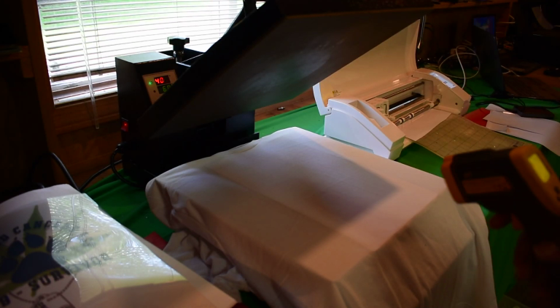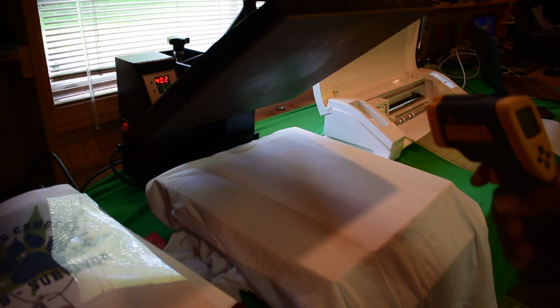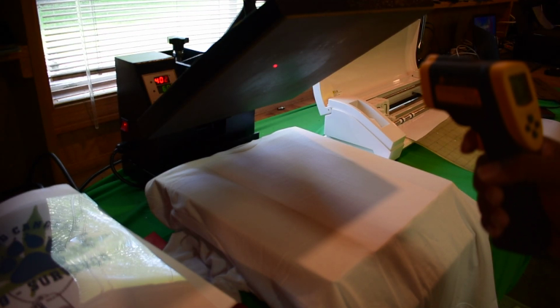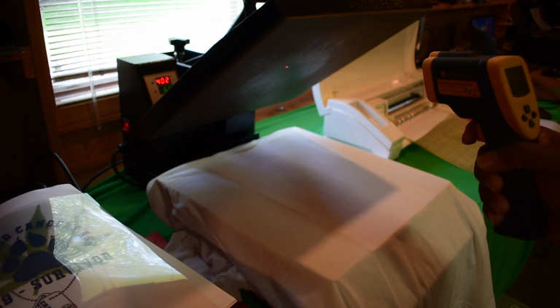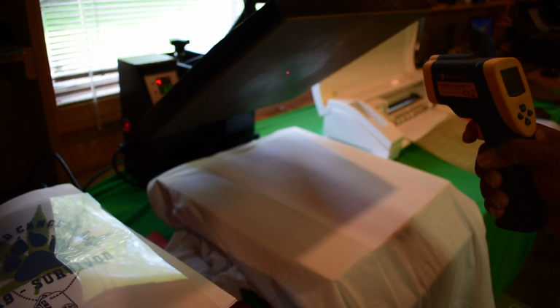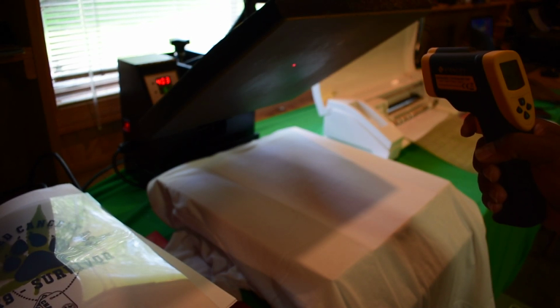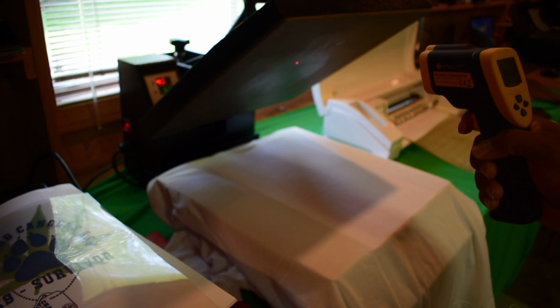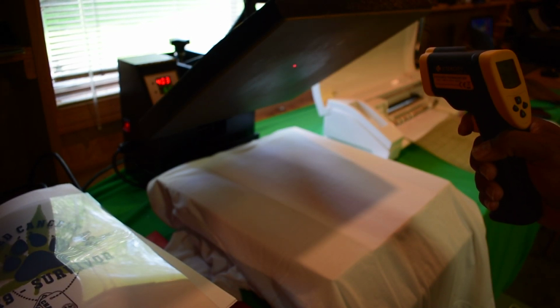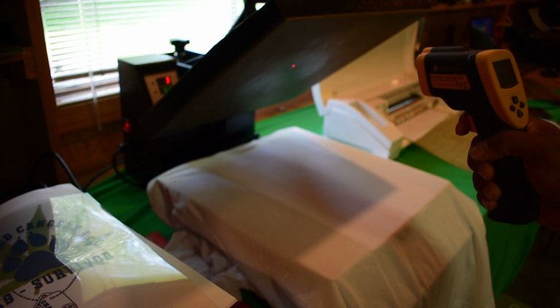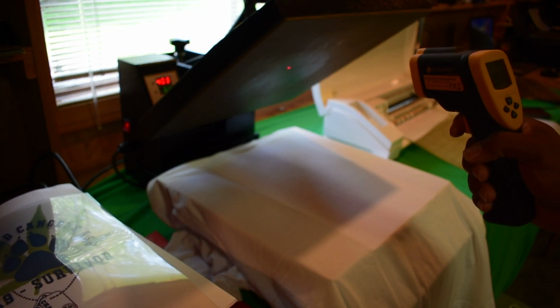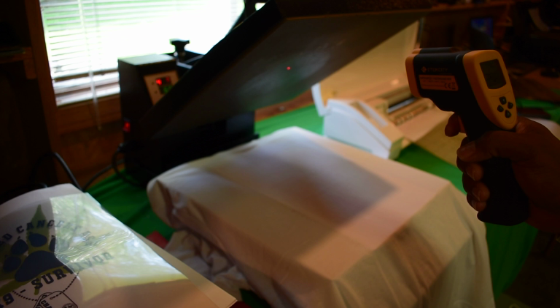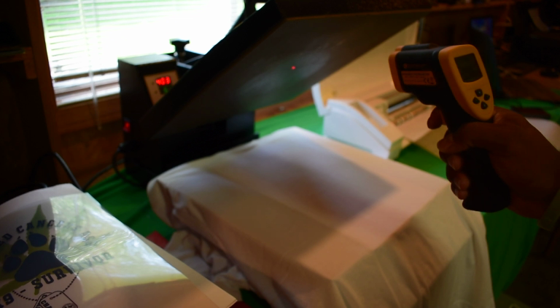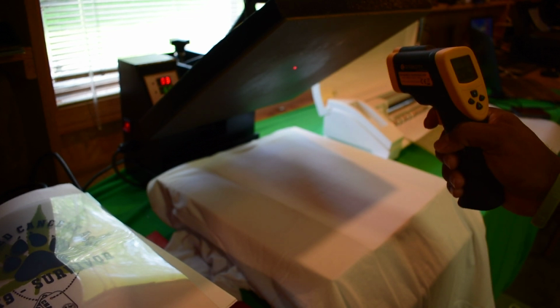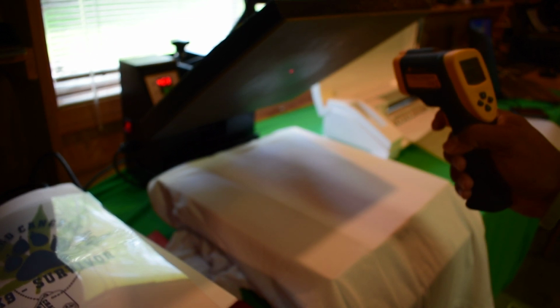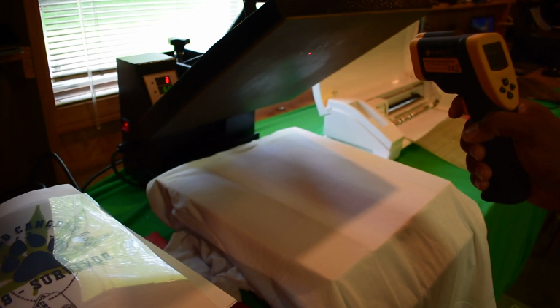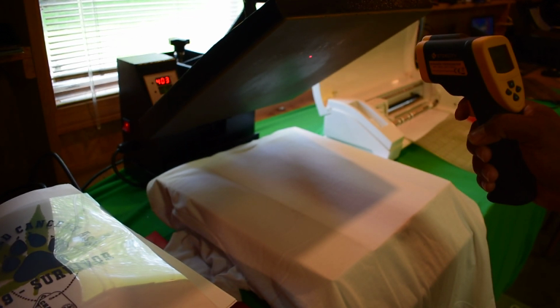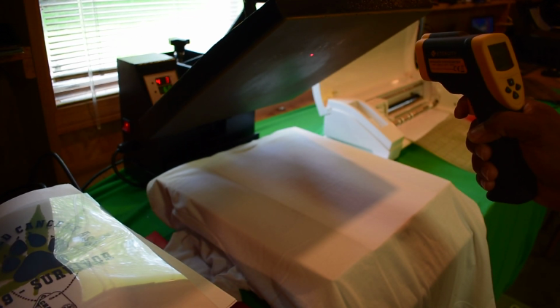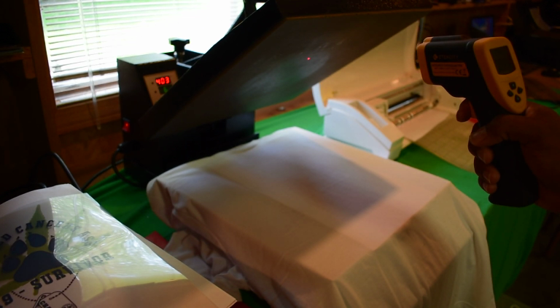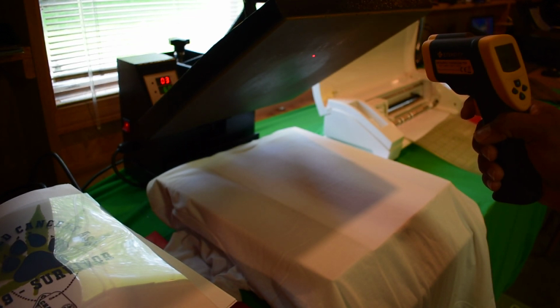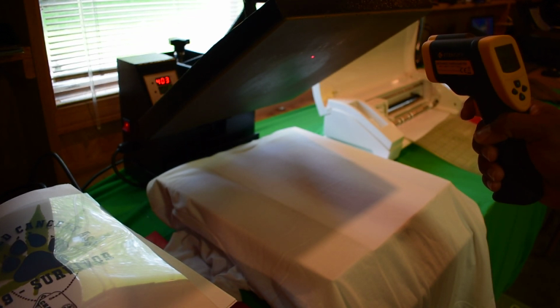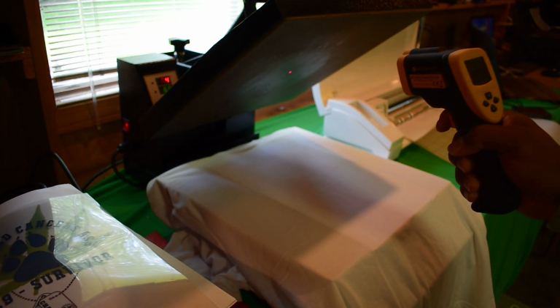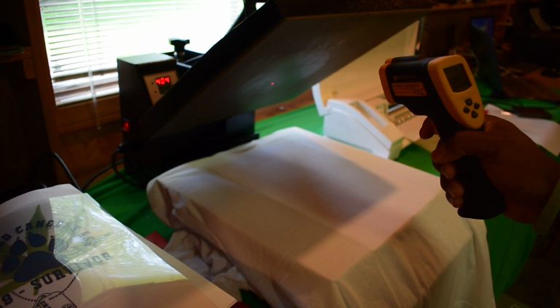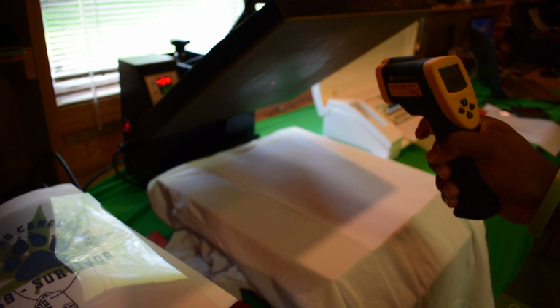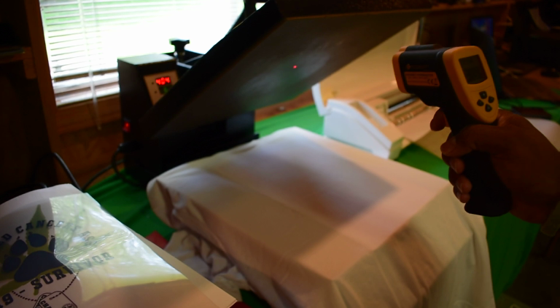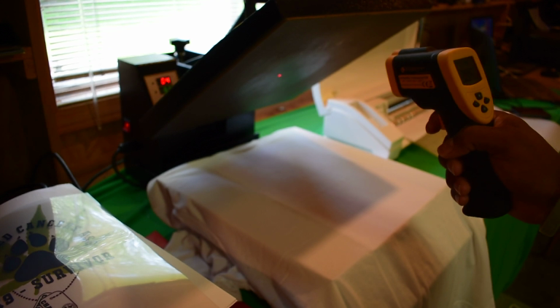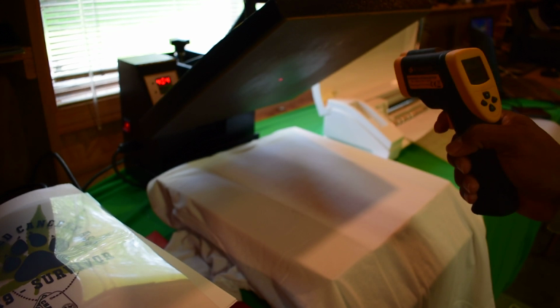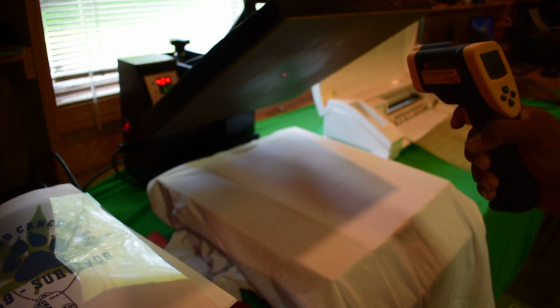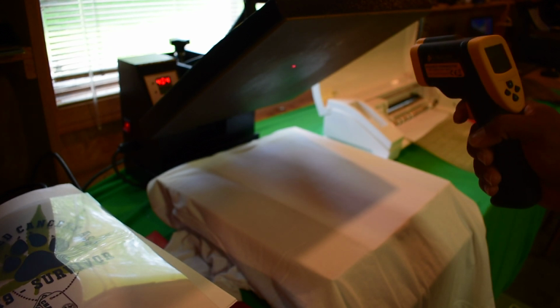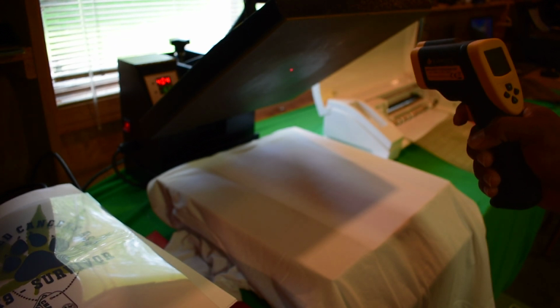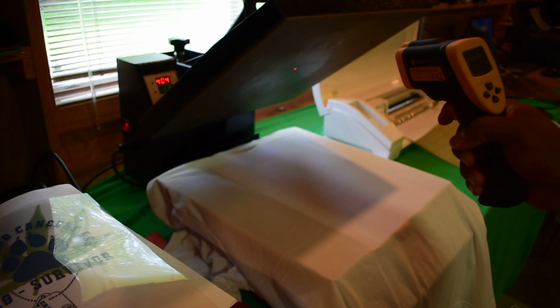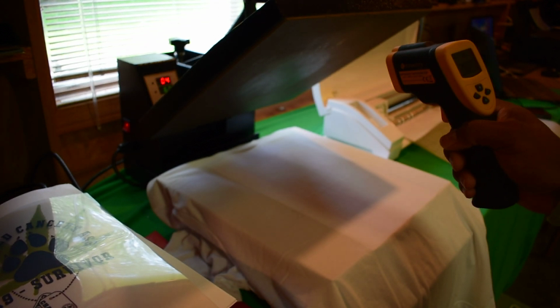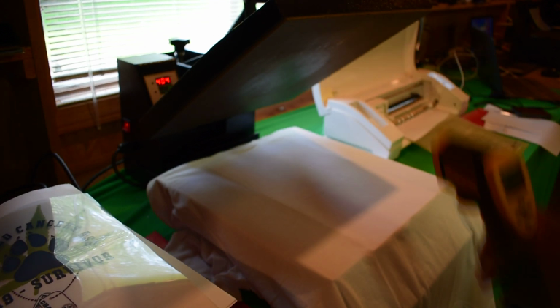Alright print fam, so we got about 400 — 401, 400, 399, 397 — so the average temperature in here is going to be about 400.